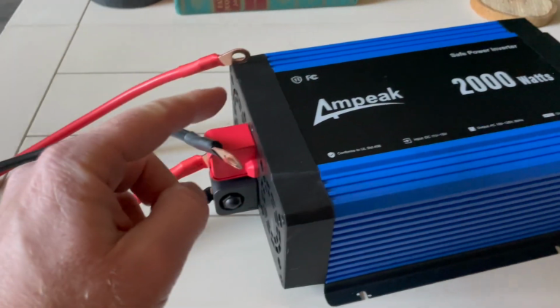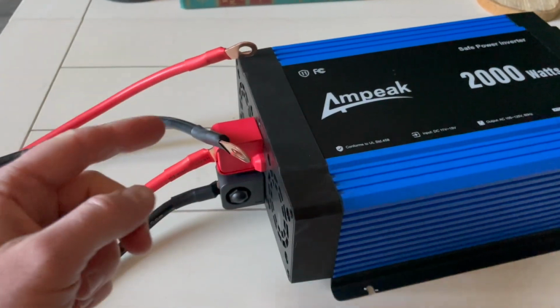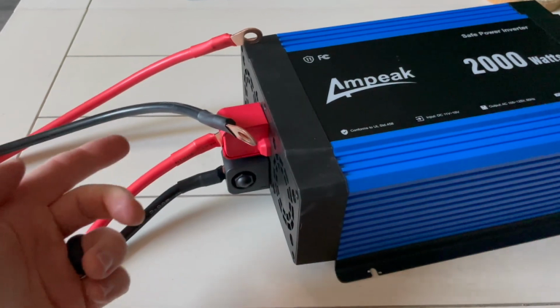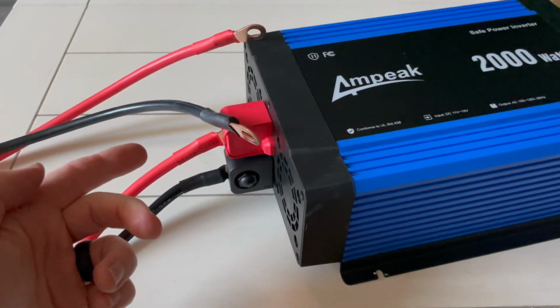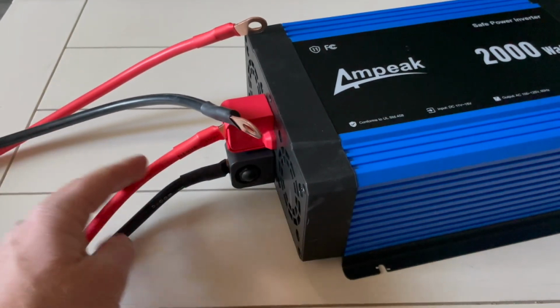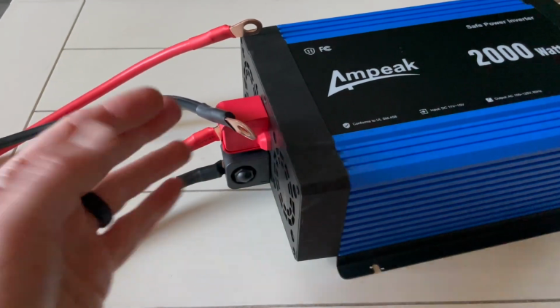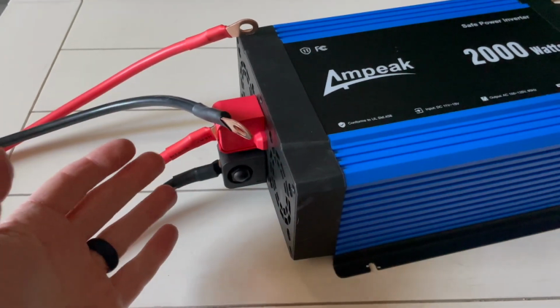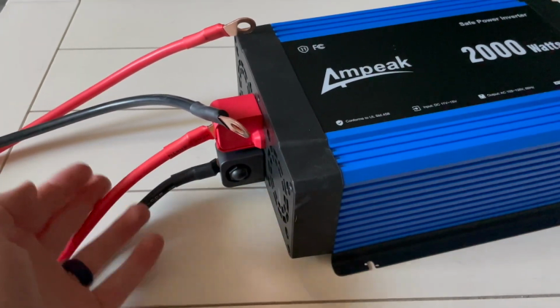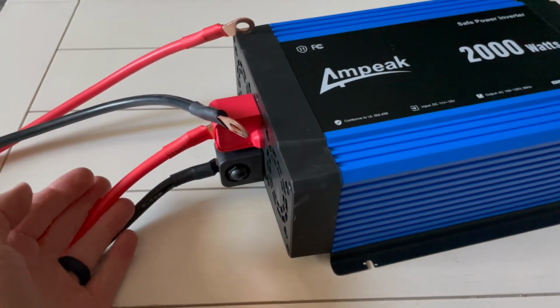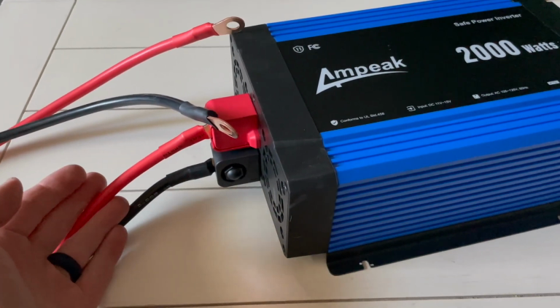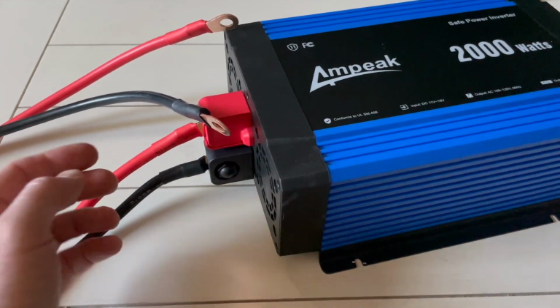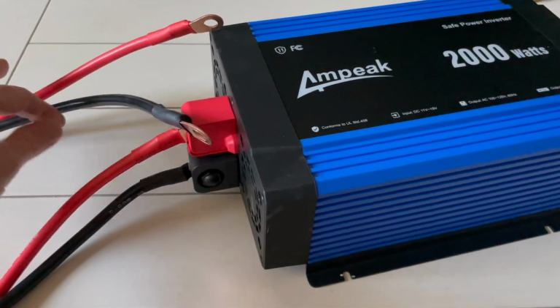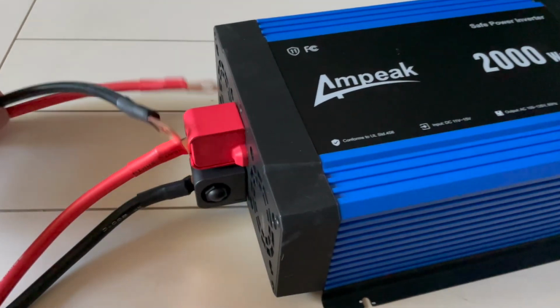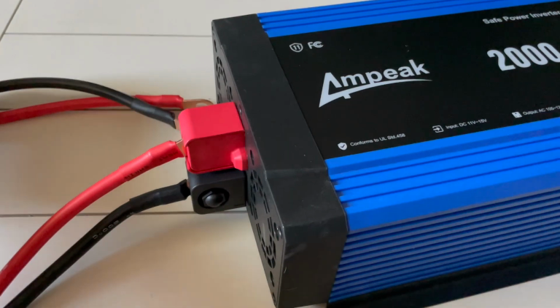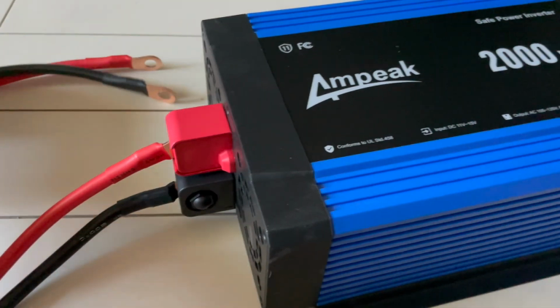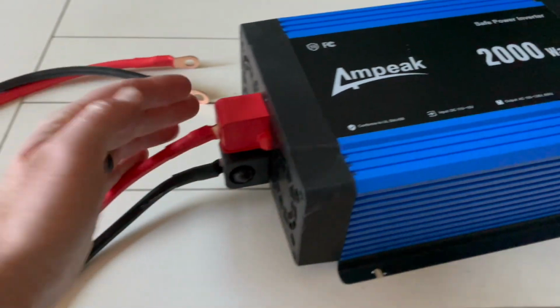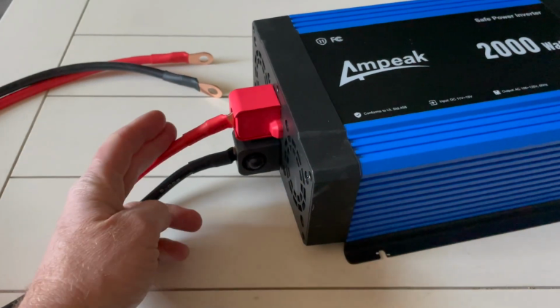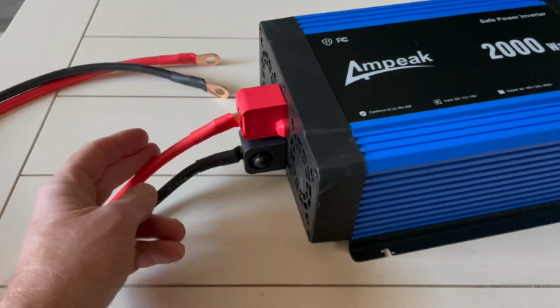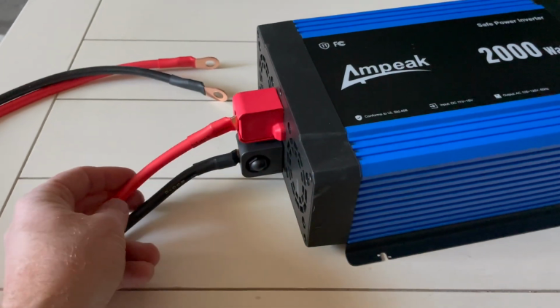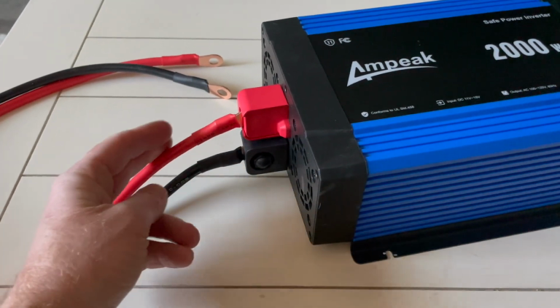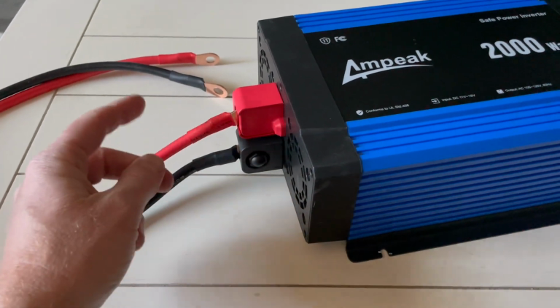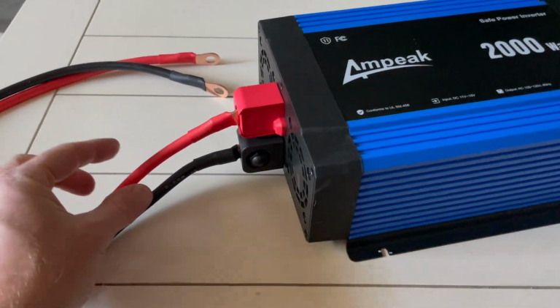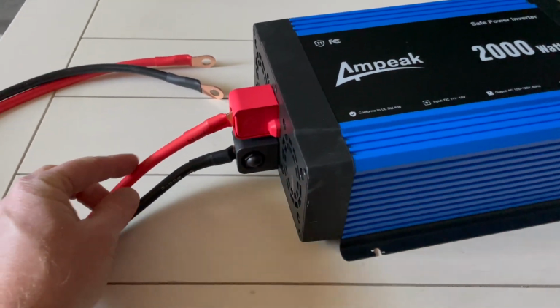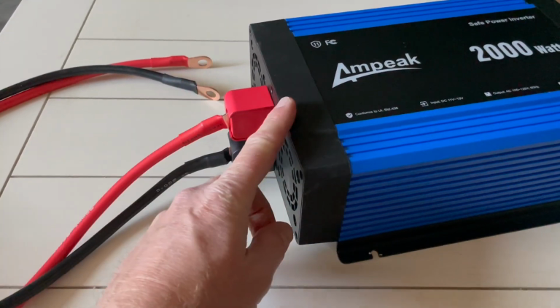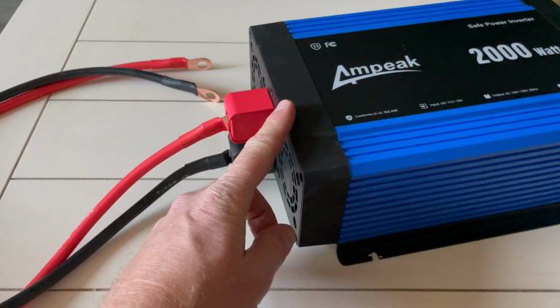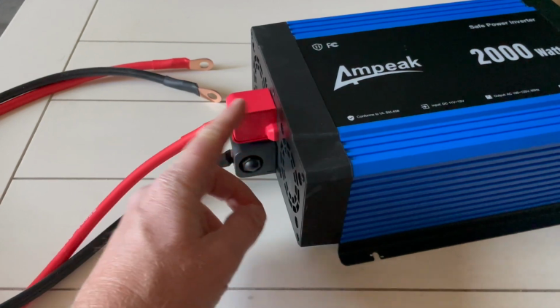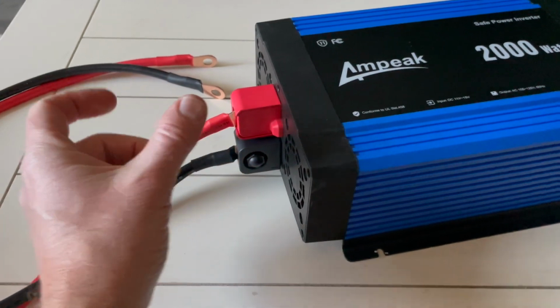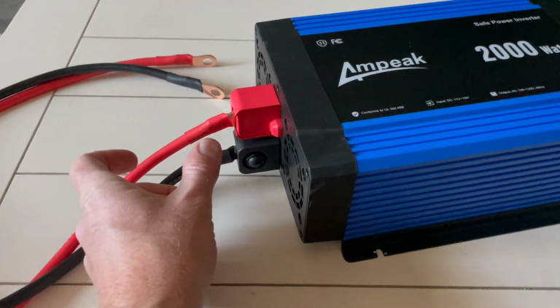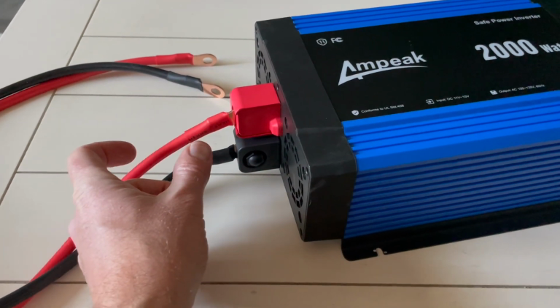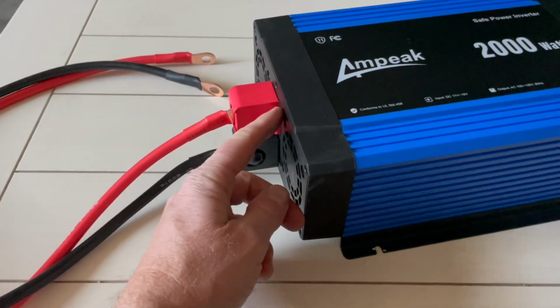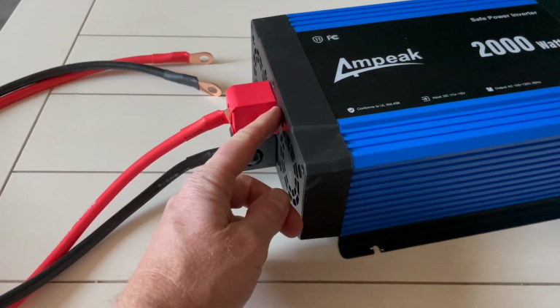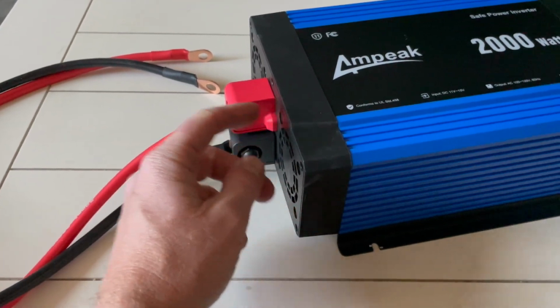One thing I will say — and again I'm not an electrician or a solar expert — but I have noticed that a lot of people would put a fuse on the positive end between the battery and the inverter to protect against power surges.